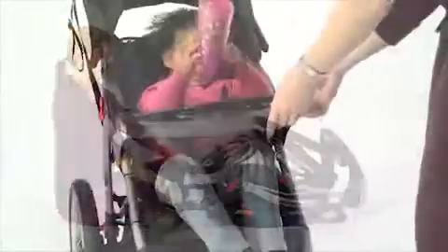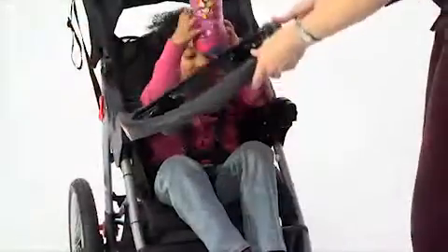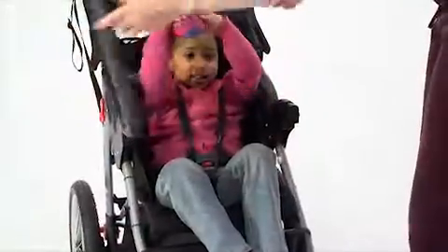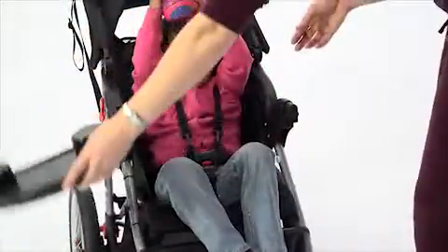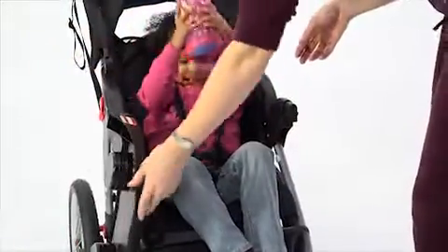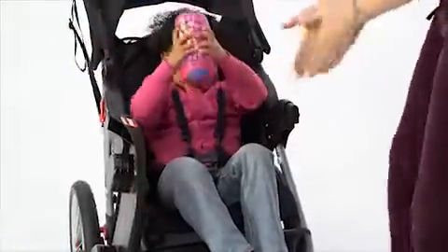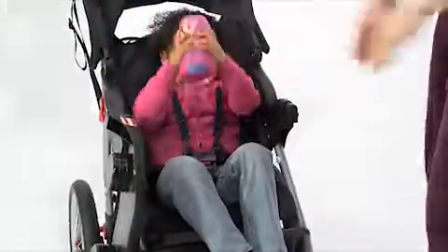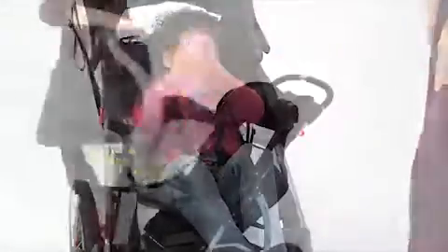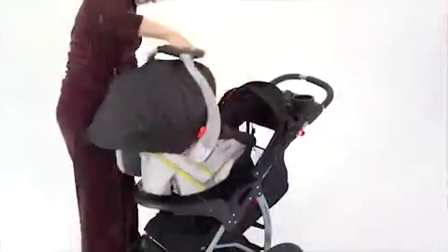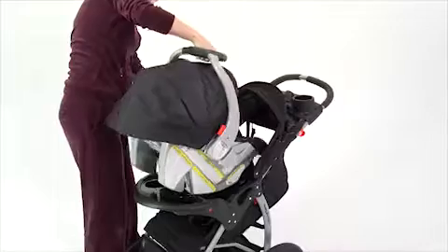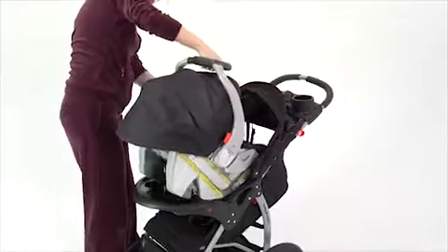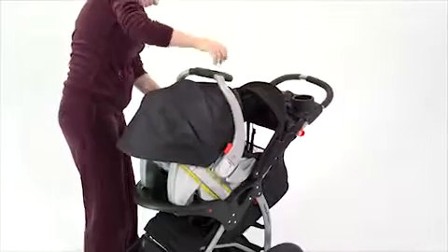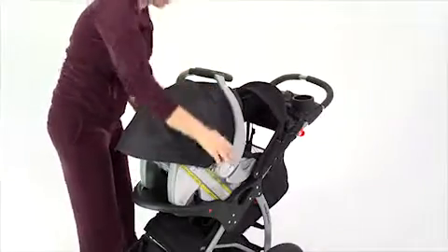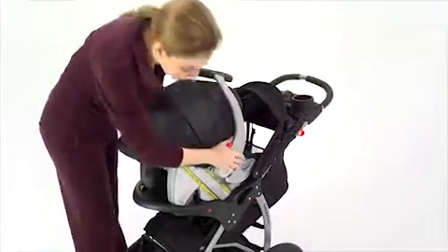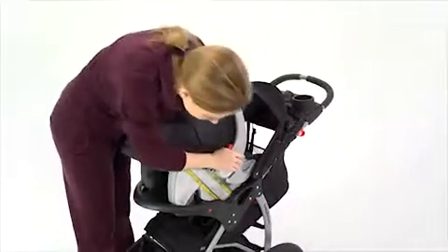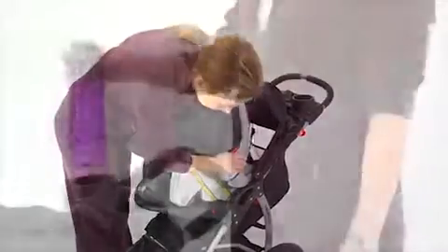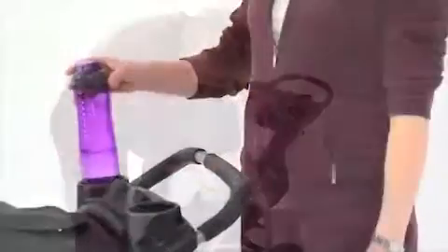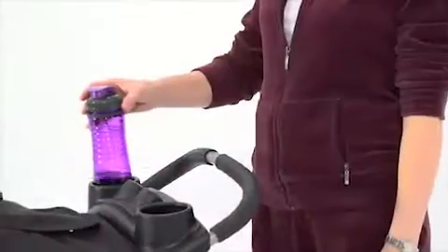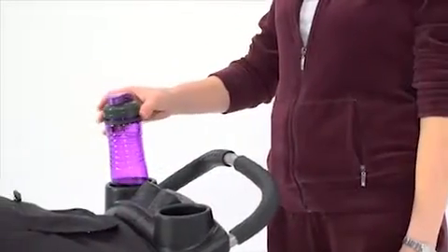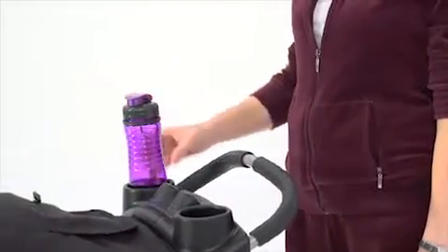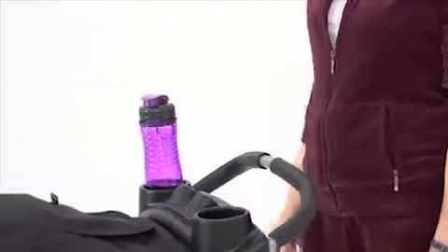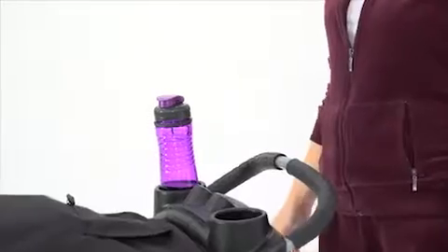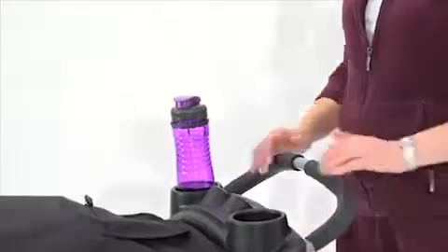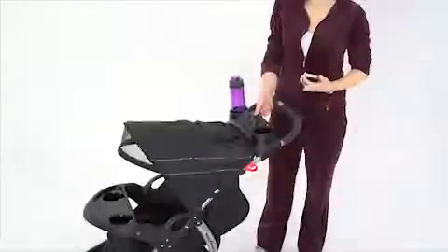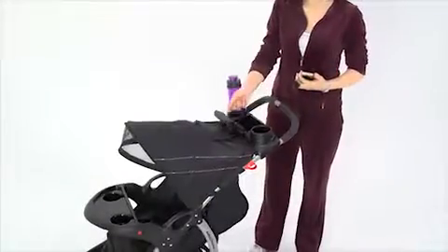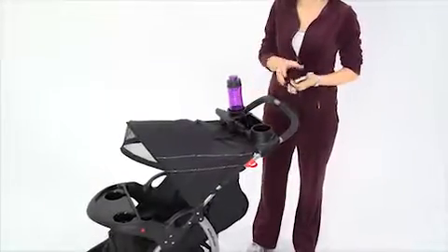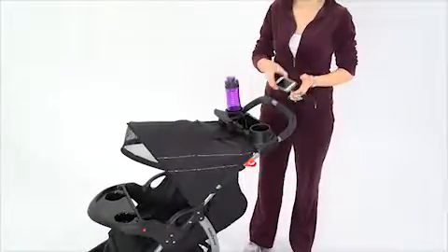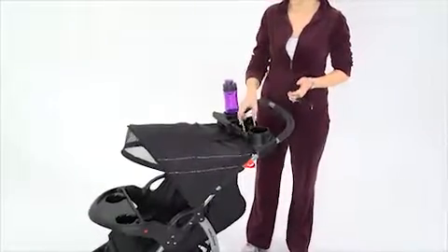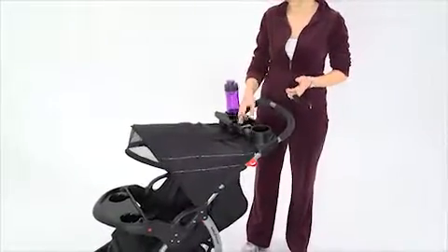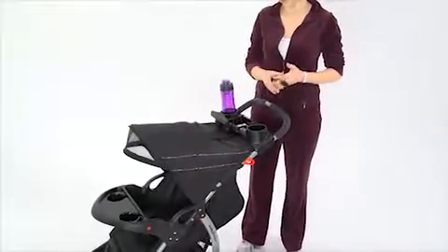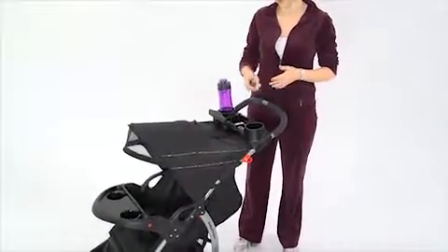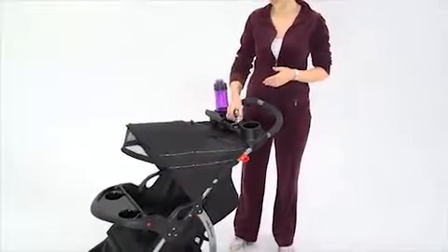This jogger features a swing-away child tray with two cup holders that can accept any Baby Trend infant car seat to make a travel system. There's a convenient parent tray that also has two cup holders so my phone, water, and anything else I need is within easy reach.